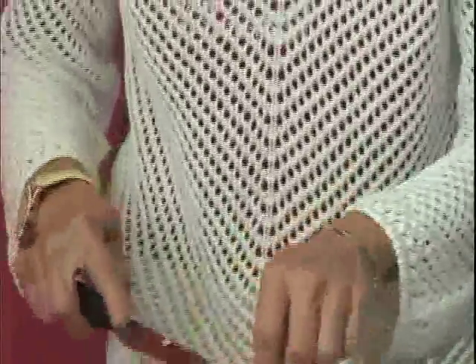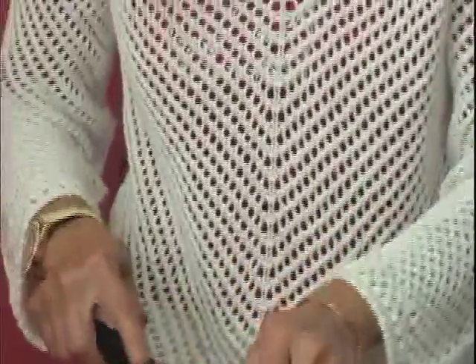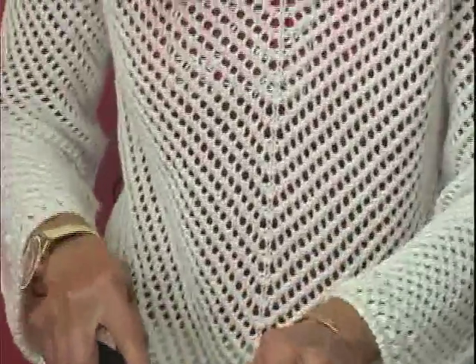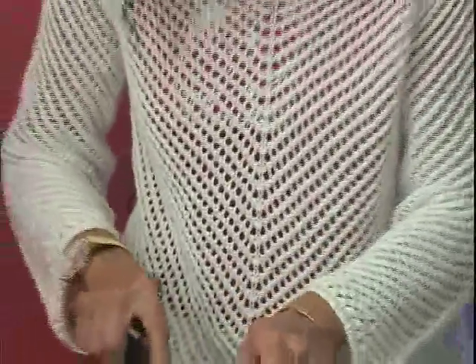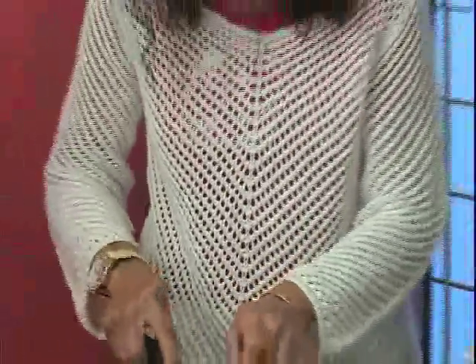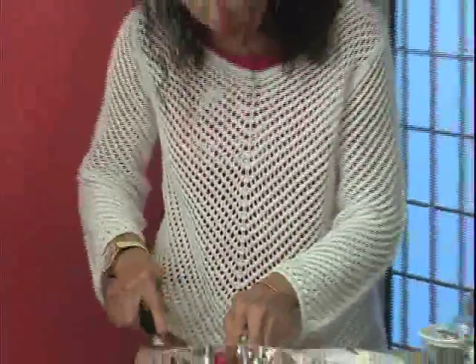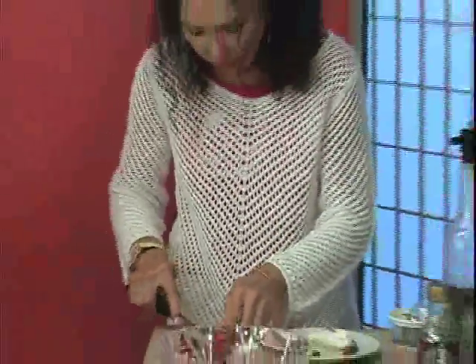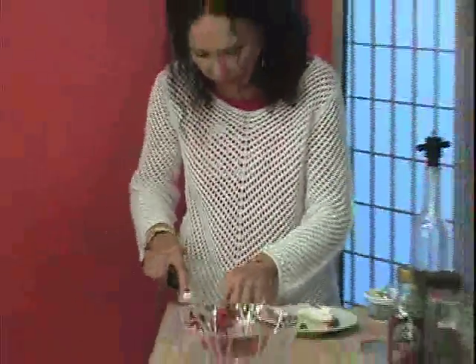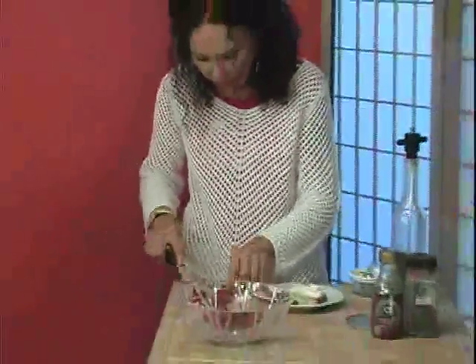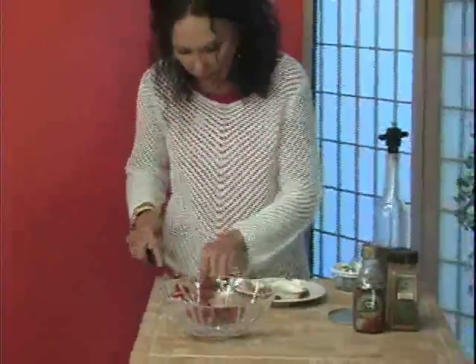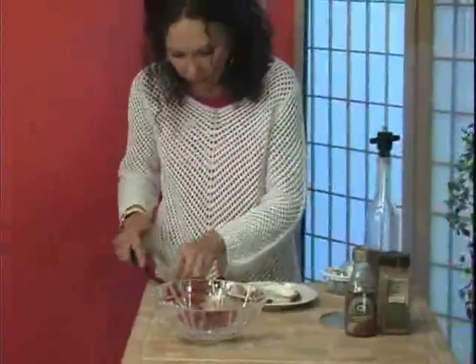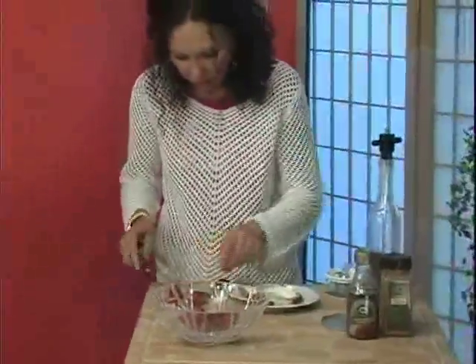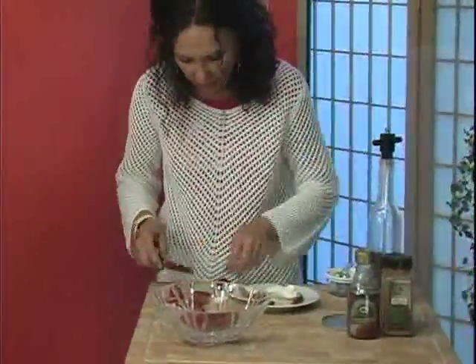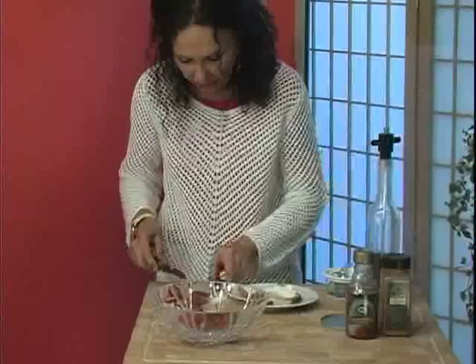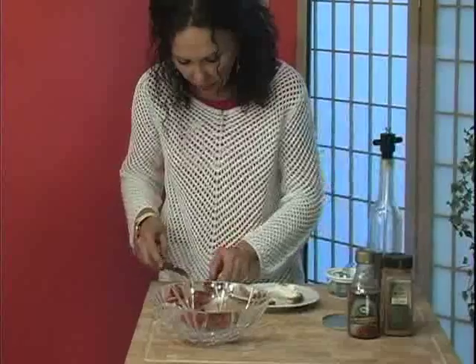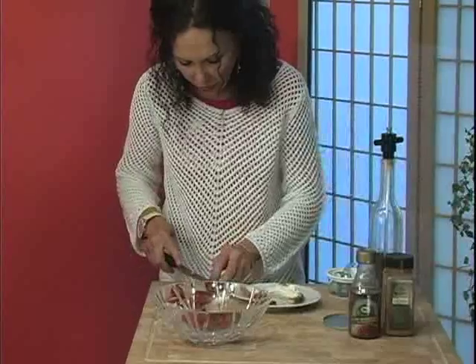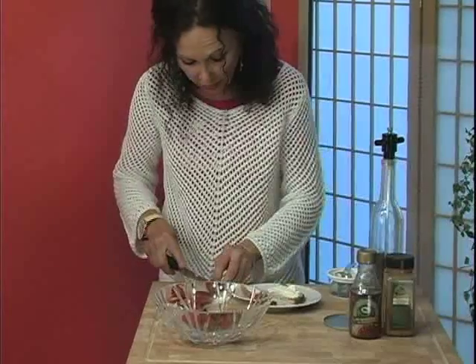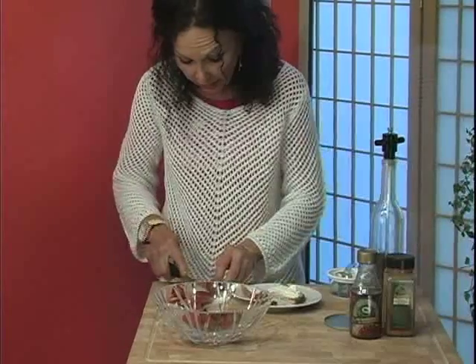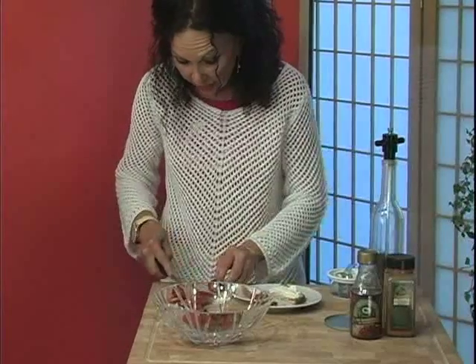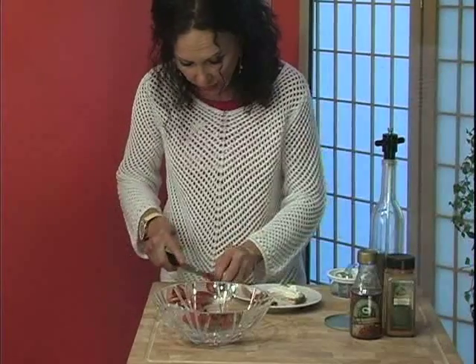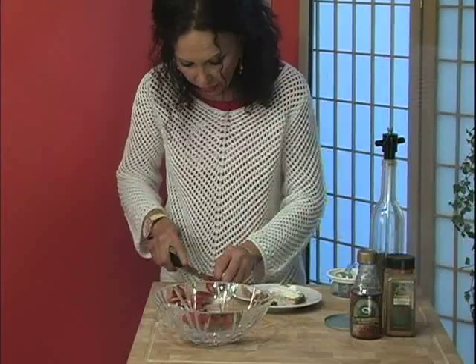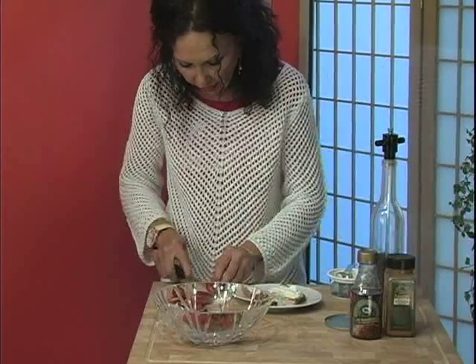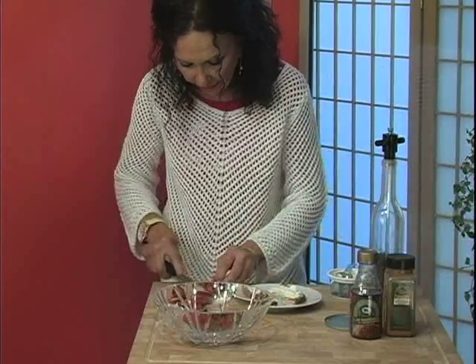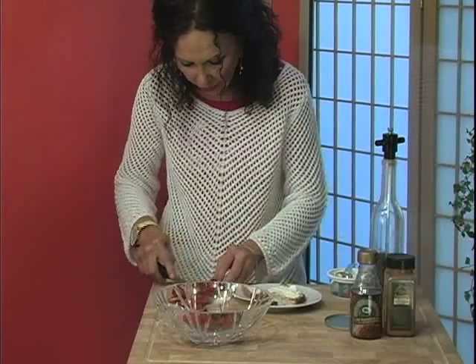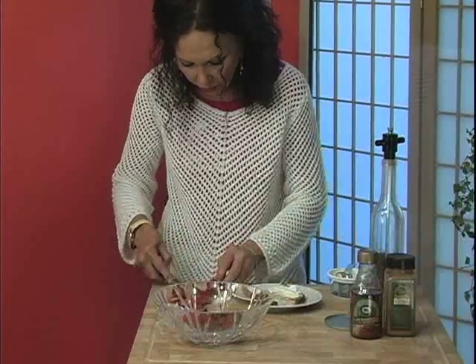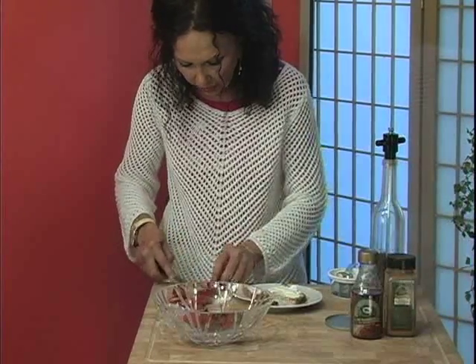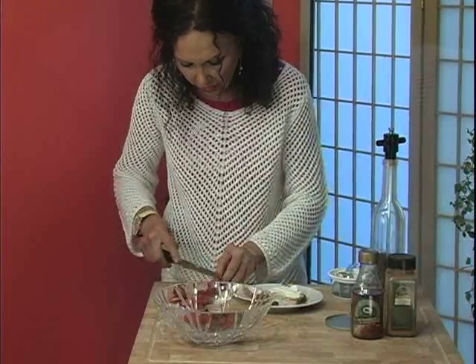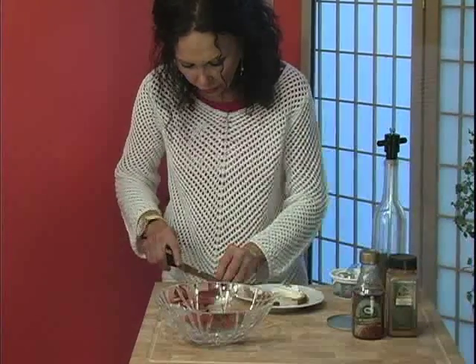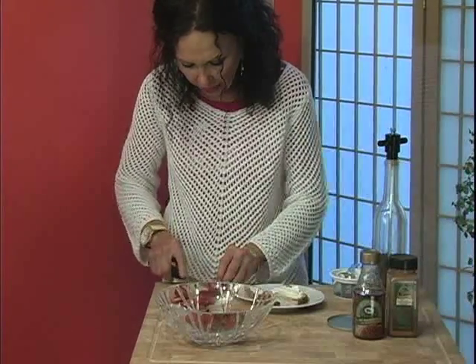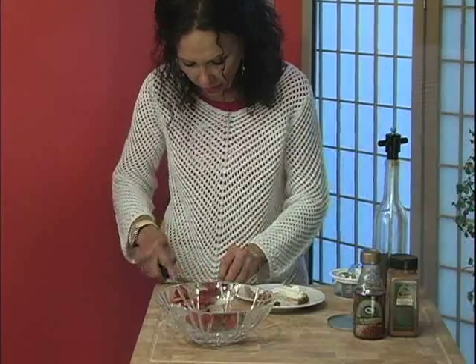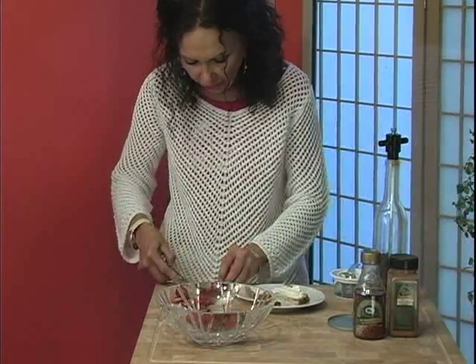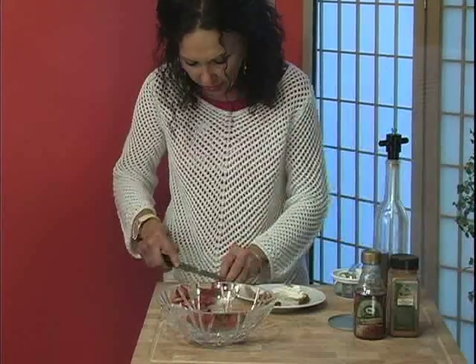Otherwise, you can wash them with some fruit spray, or even a little soap and water will work as long as they're rinsed off well.